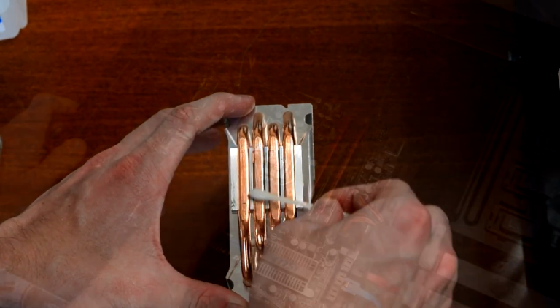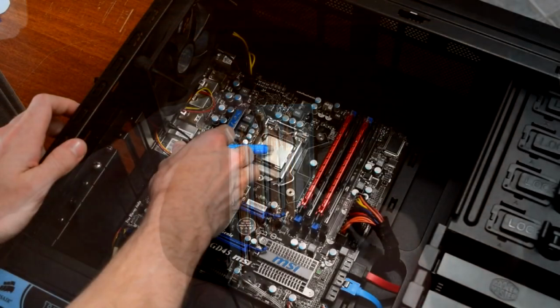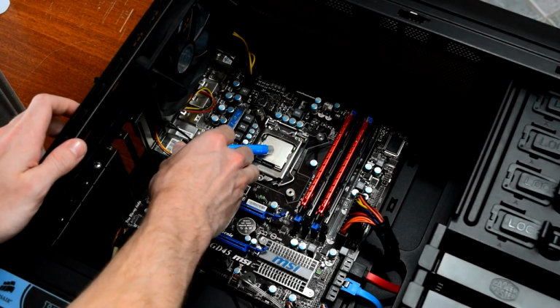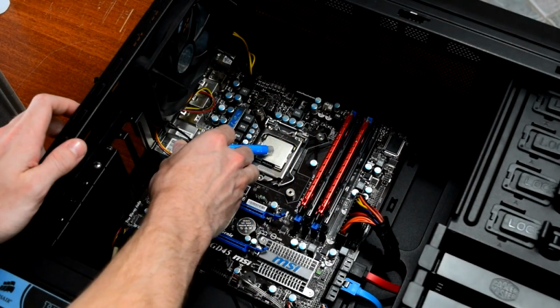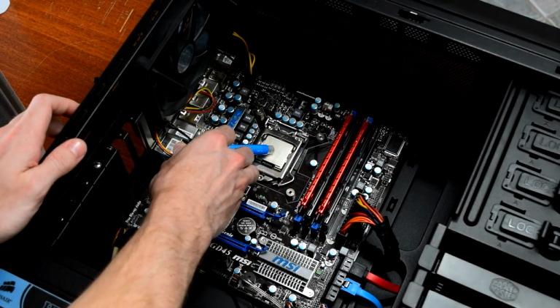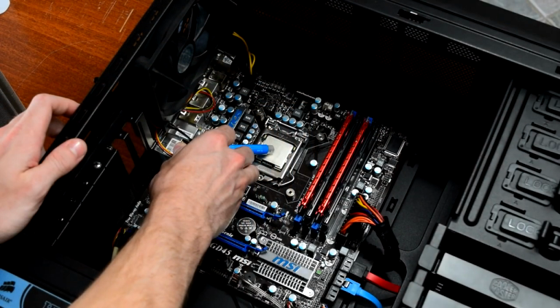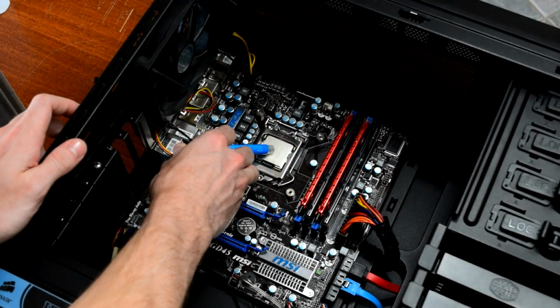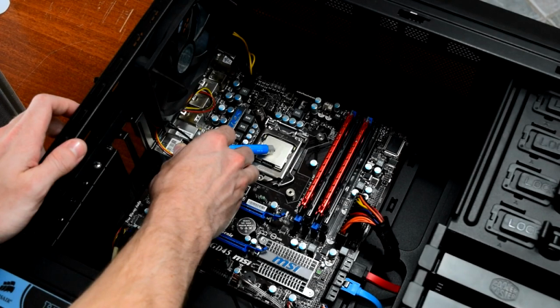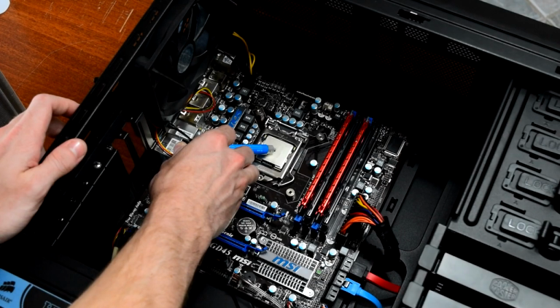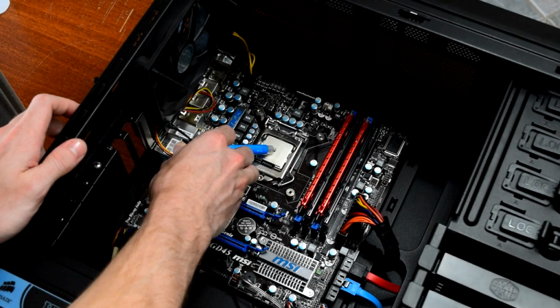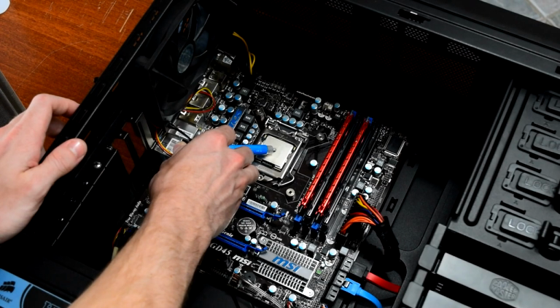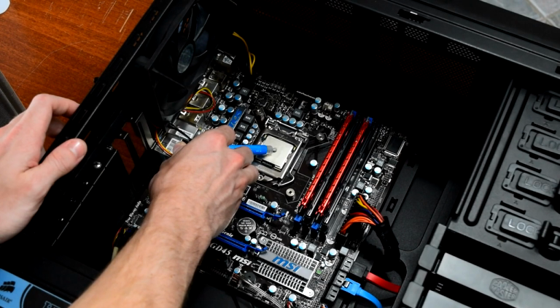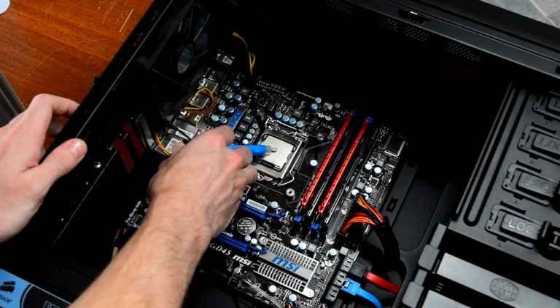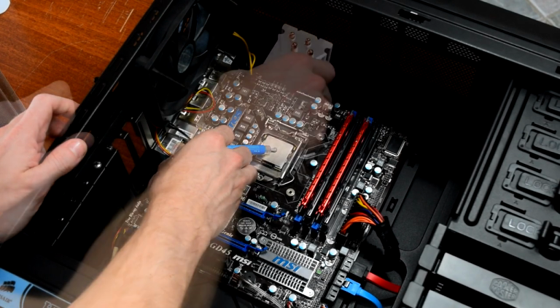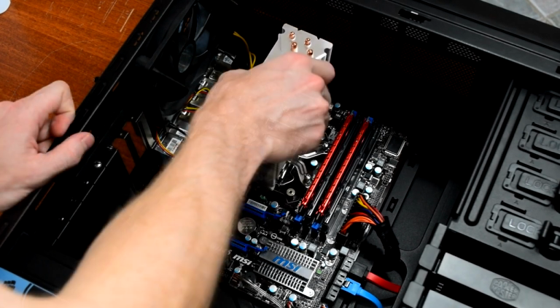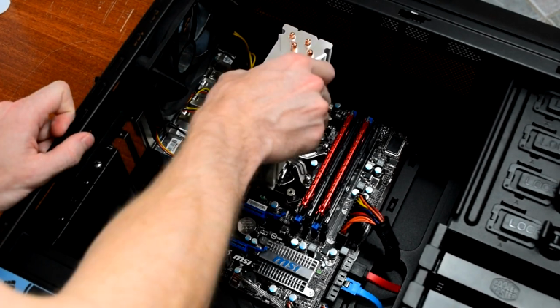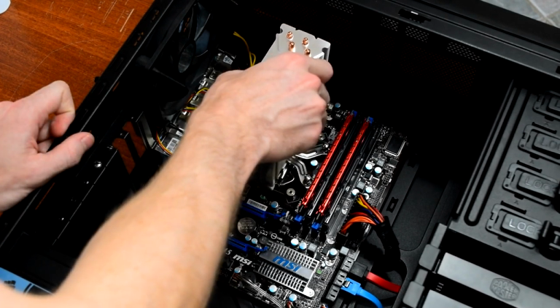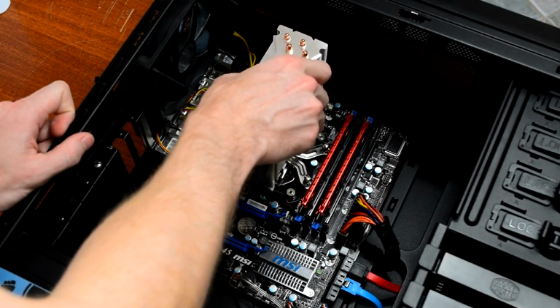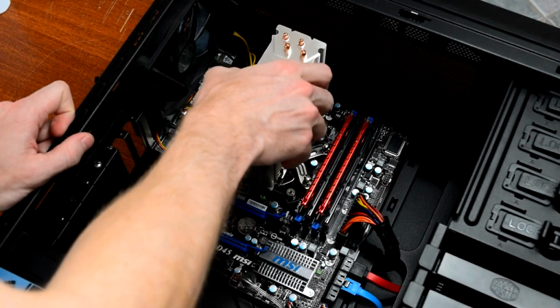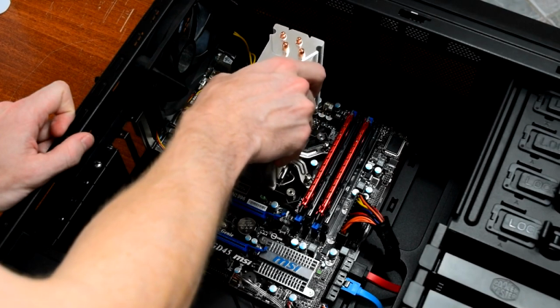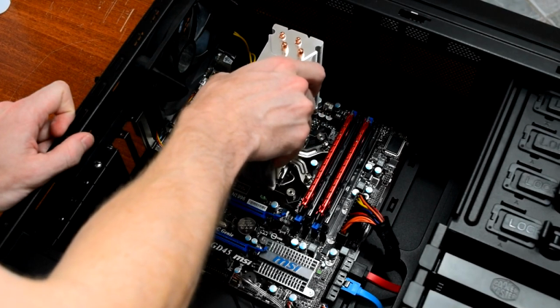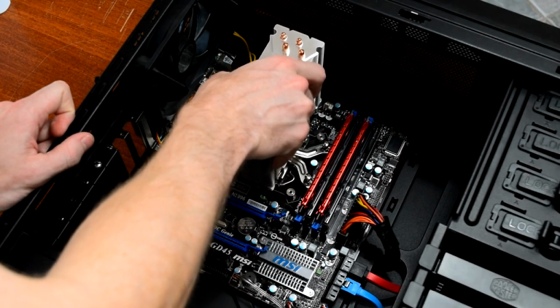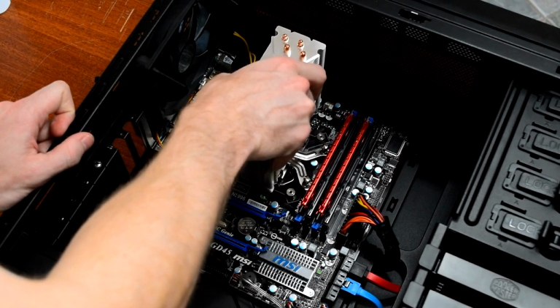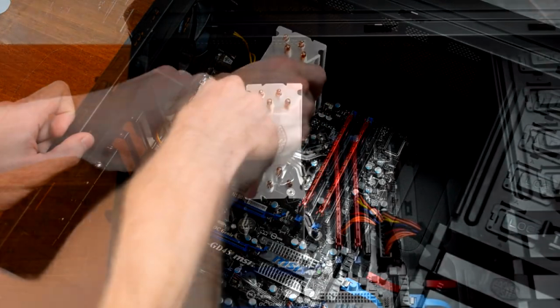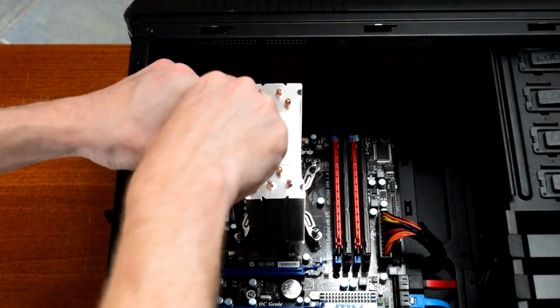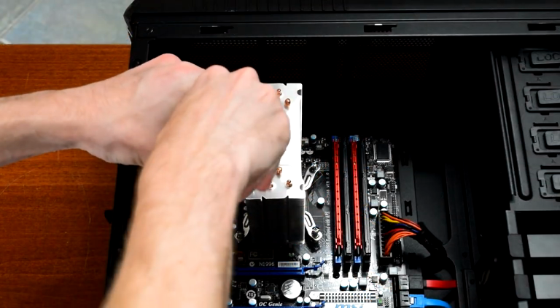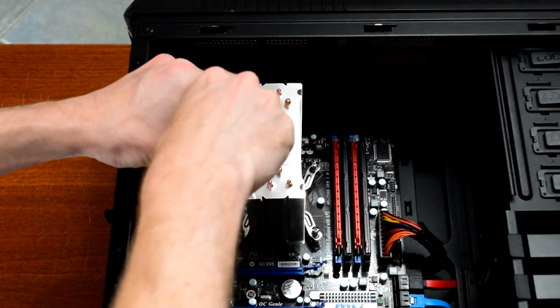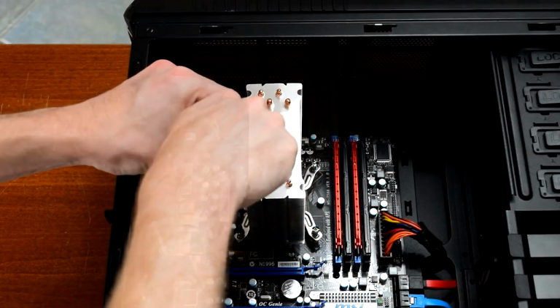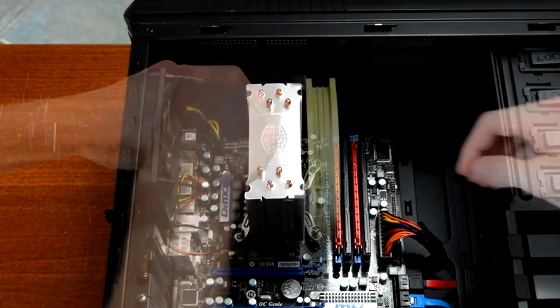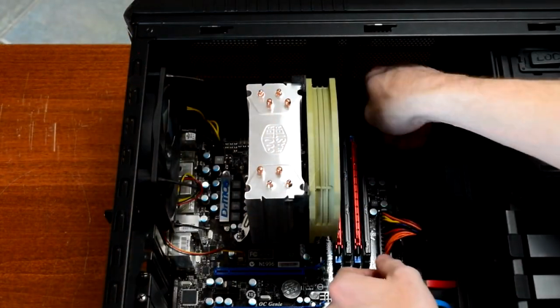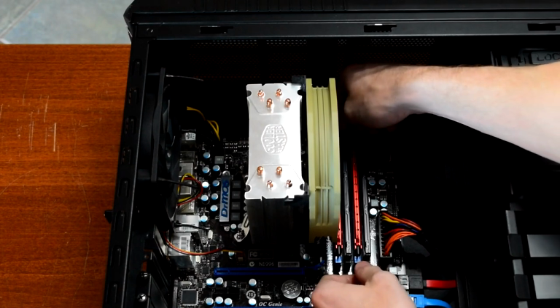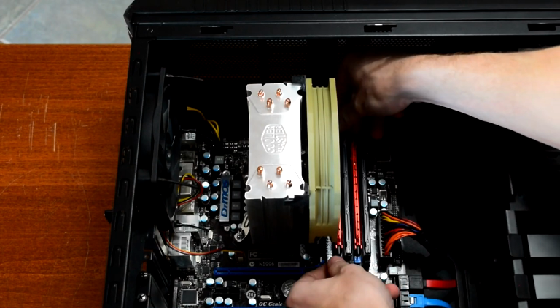Once the old Arctic Silver 5 was cleaned up, I added a small blob of Deepcool Z5 thermal paste to the center of the processor. I repositioned the heatsink, rotated it a bit to spread out the paste, then bolted it down. Once that was all done, it was time to start testing.